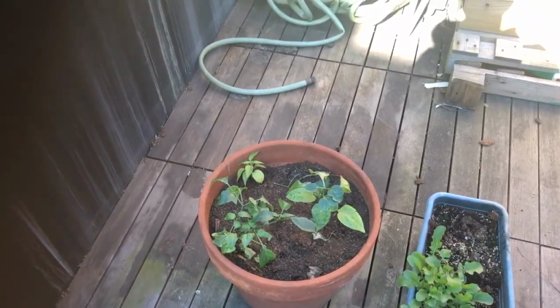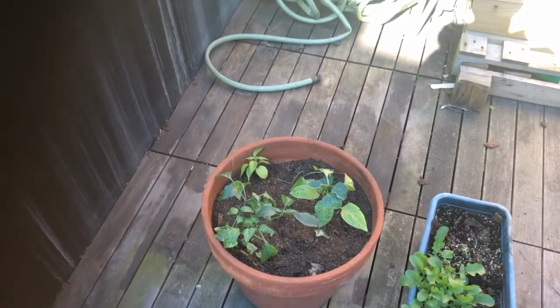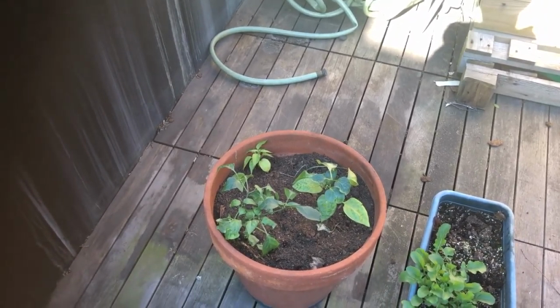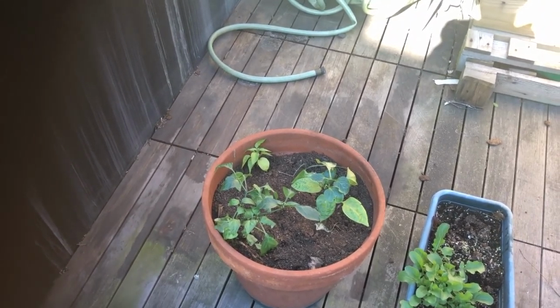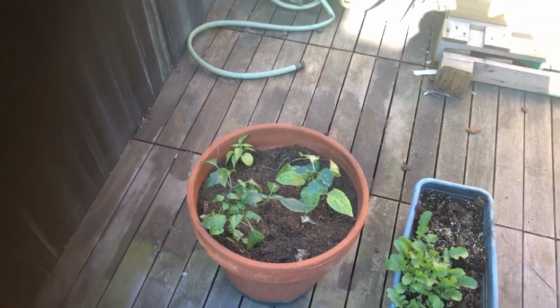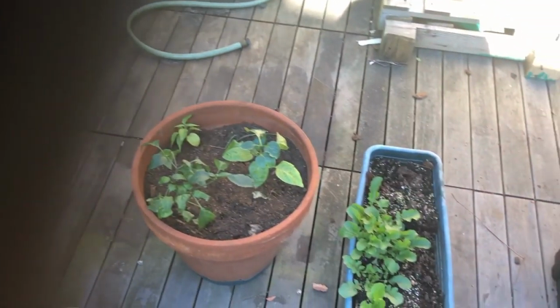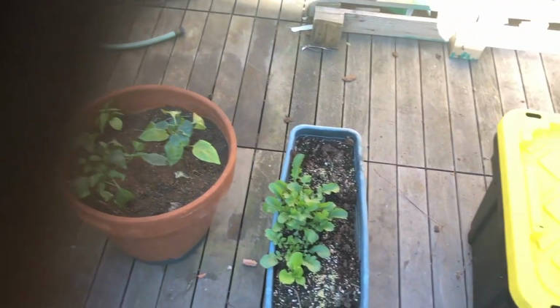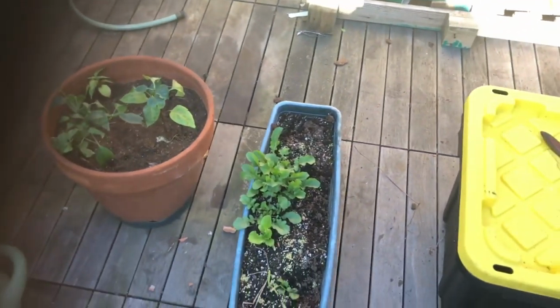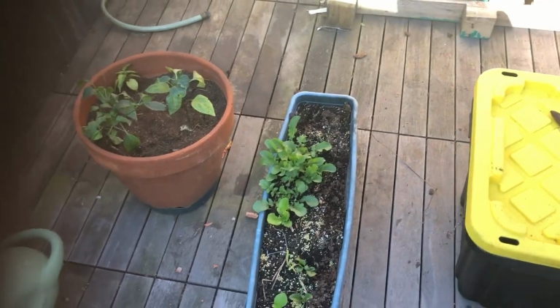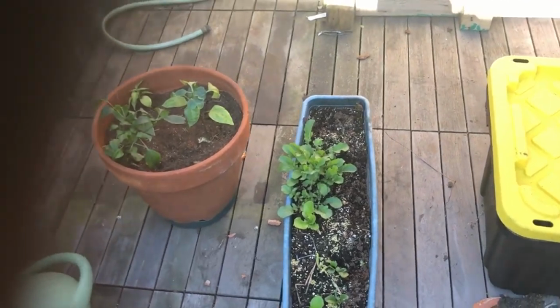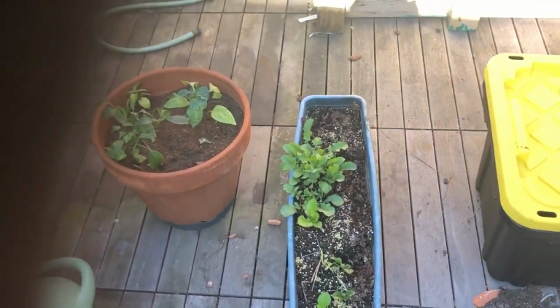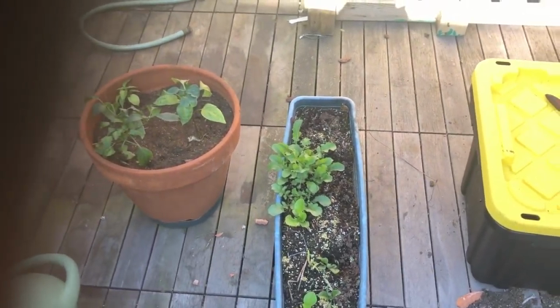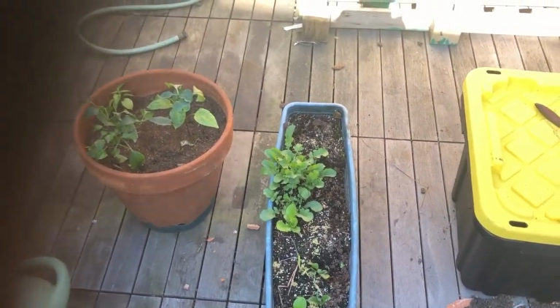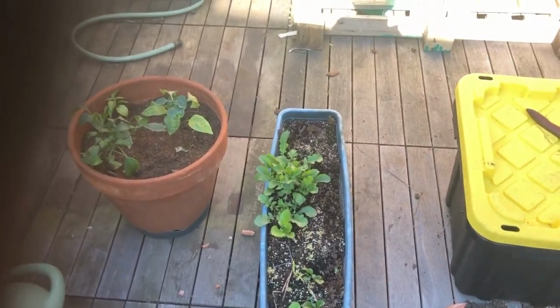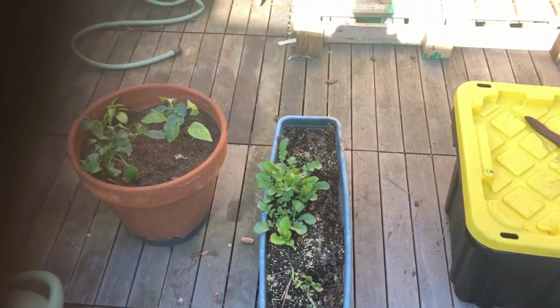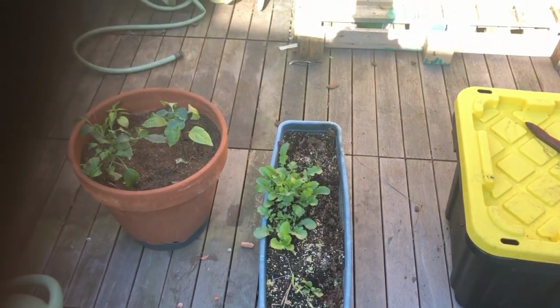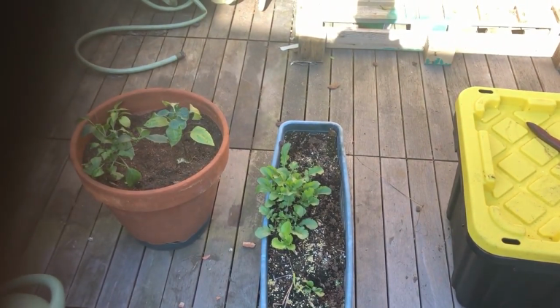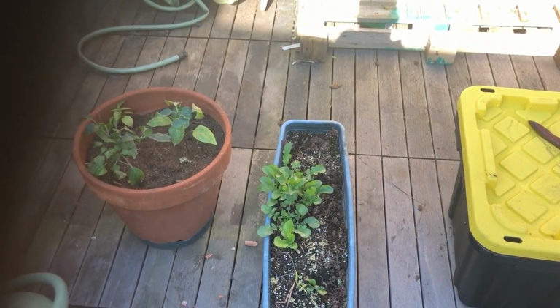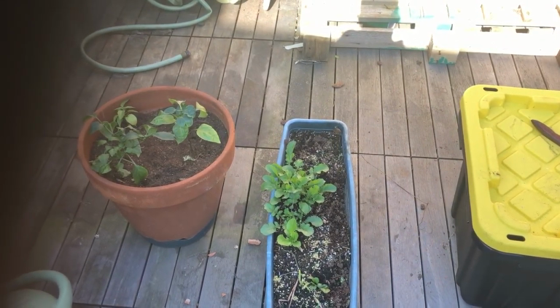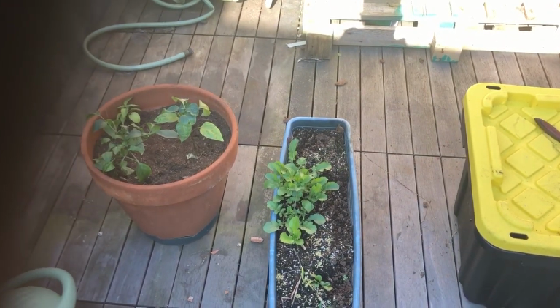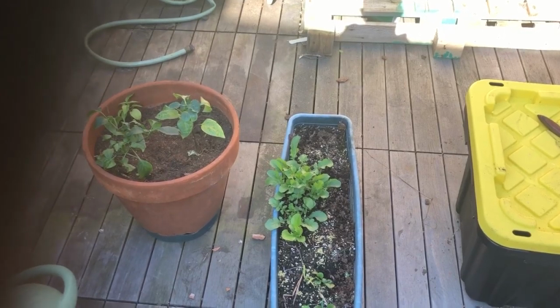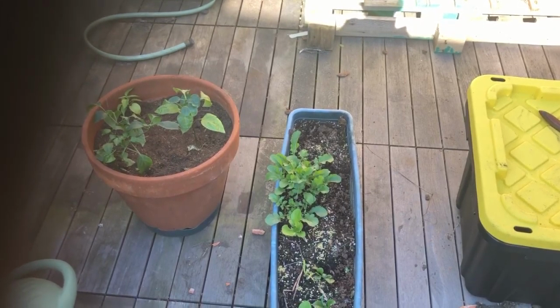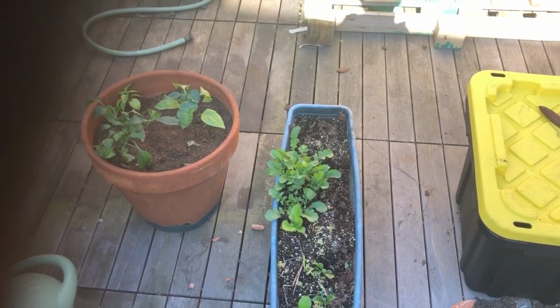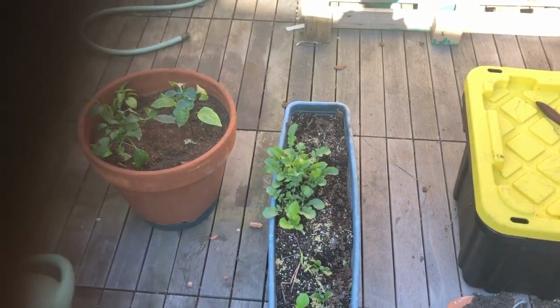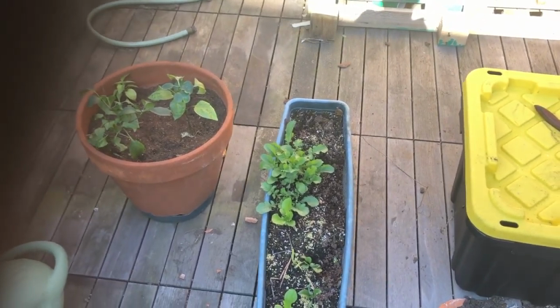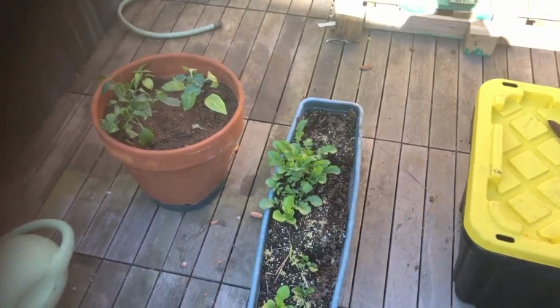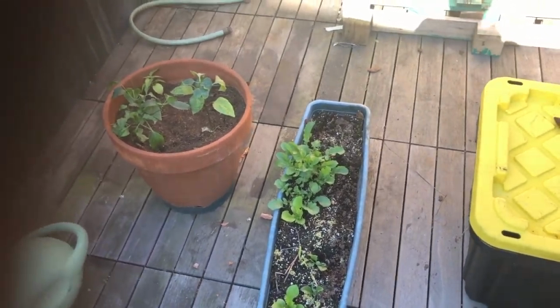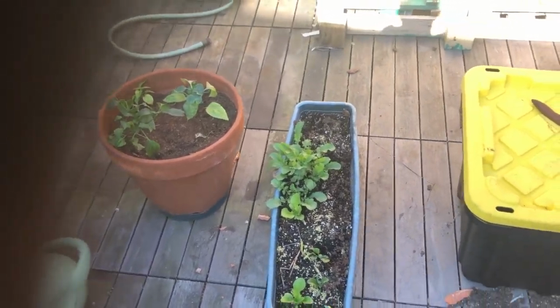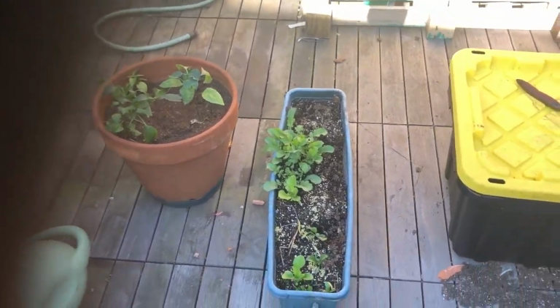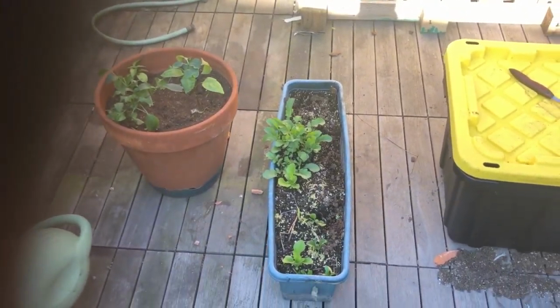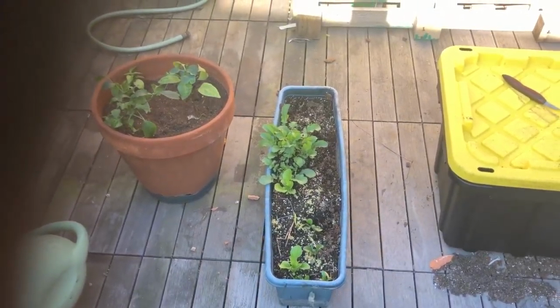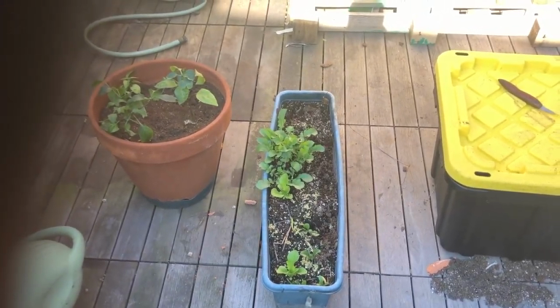A couple peppers in there. And then this is arugula I planted at the end of January outside — it's doing fine. Didn't grow very much, but it made it through the end of the winter fine.